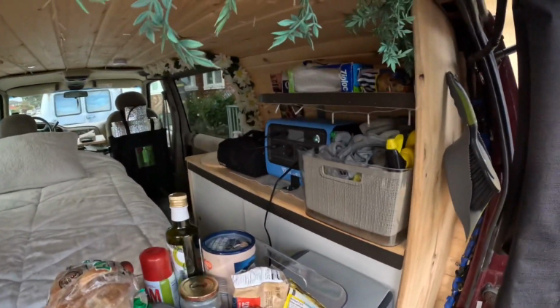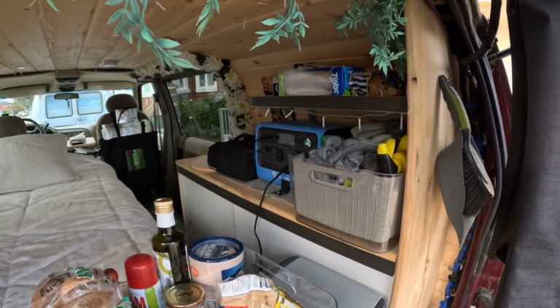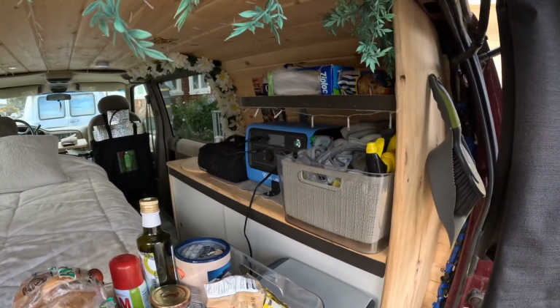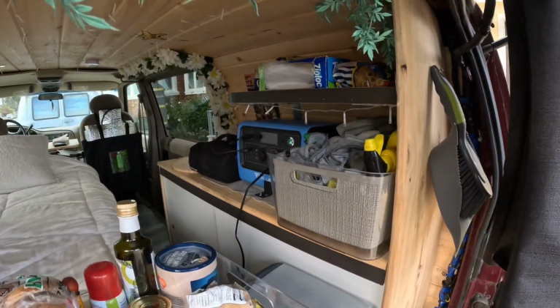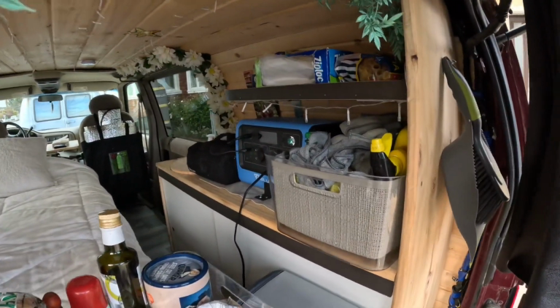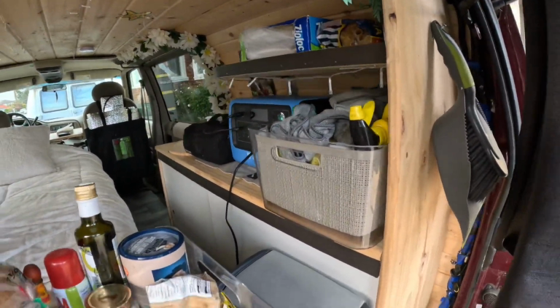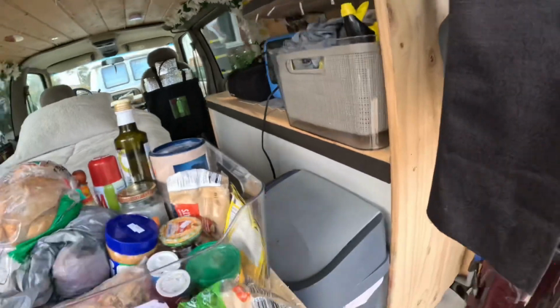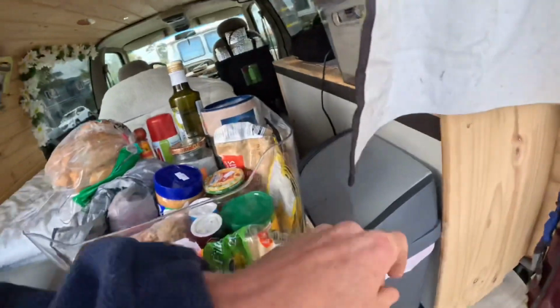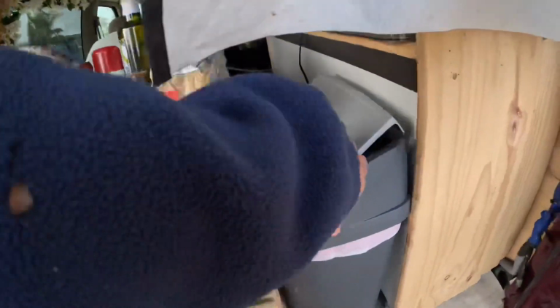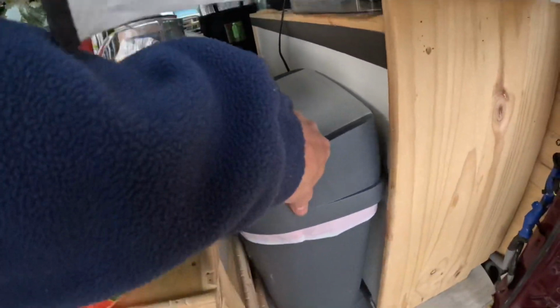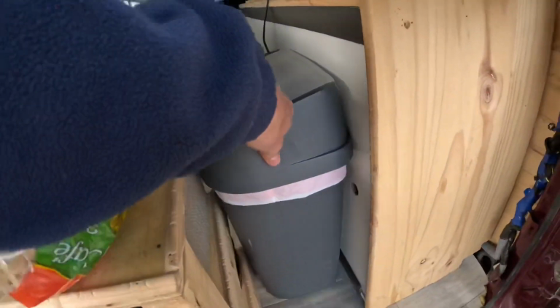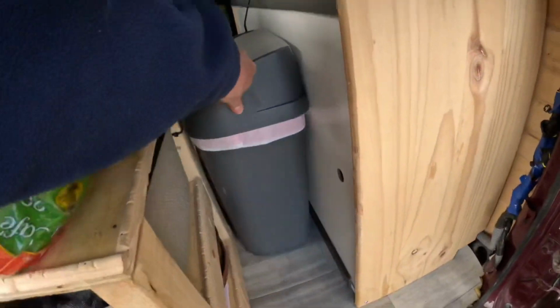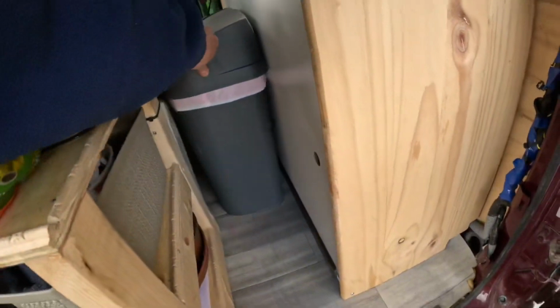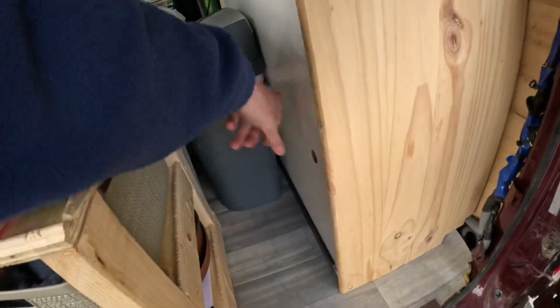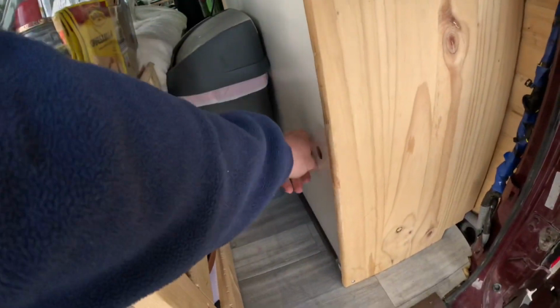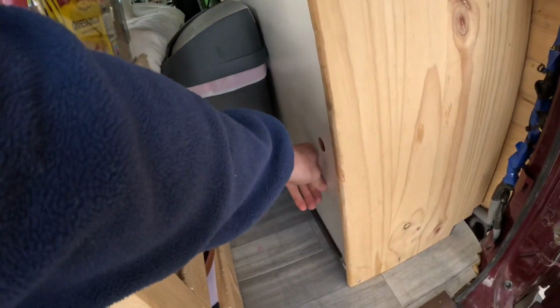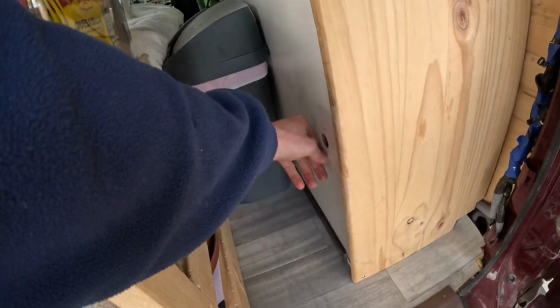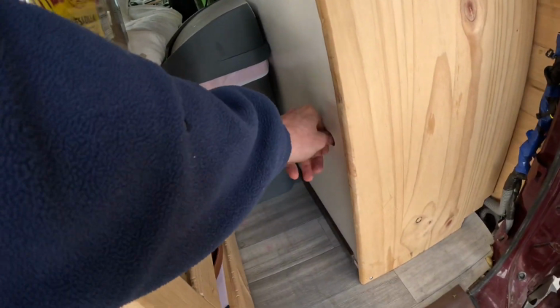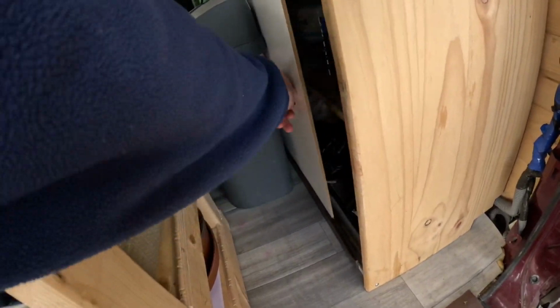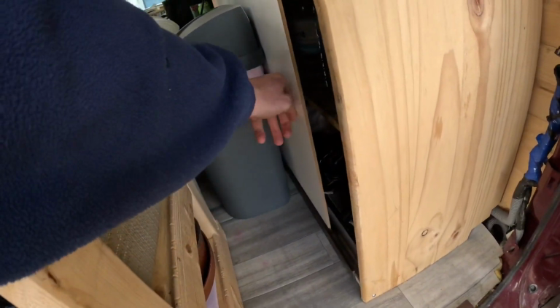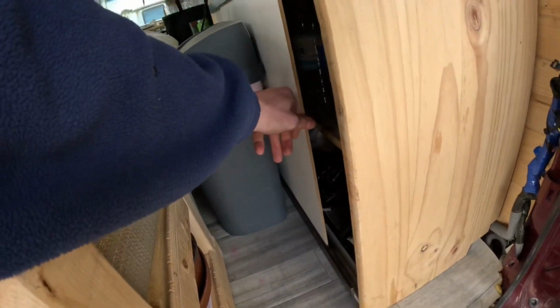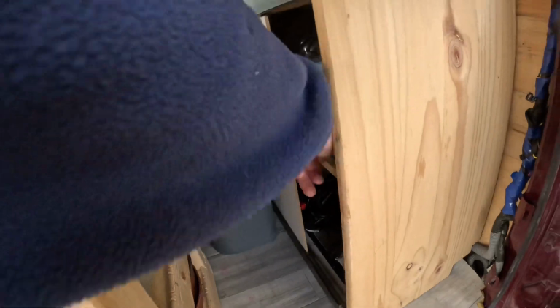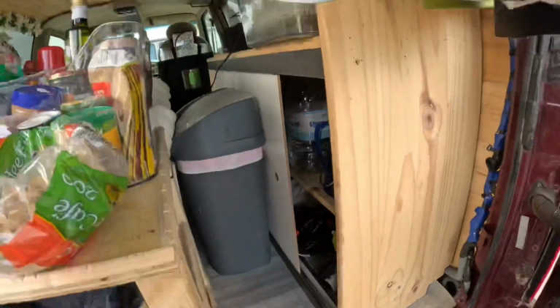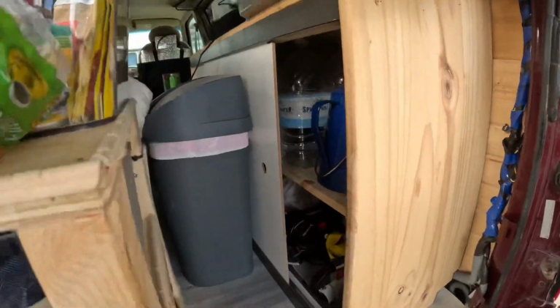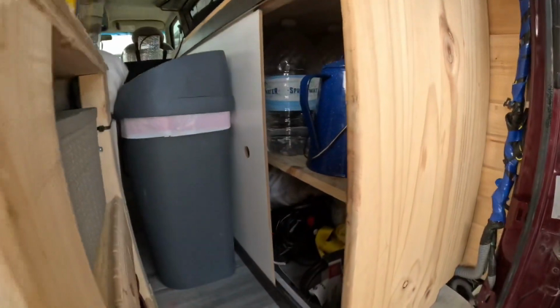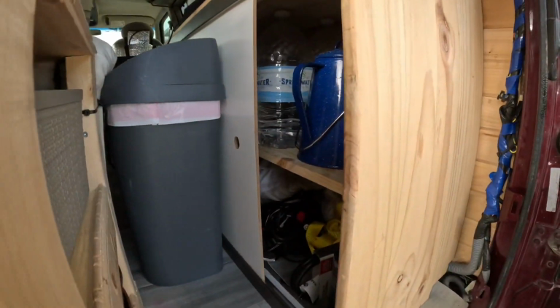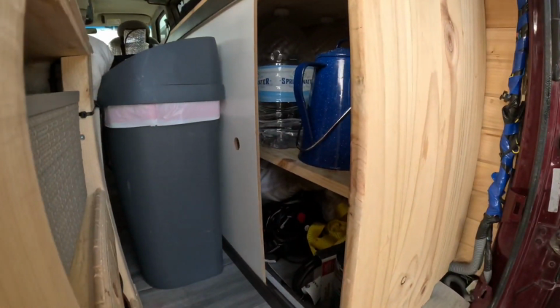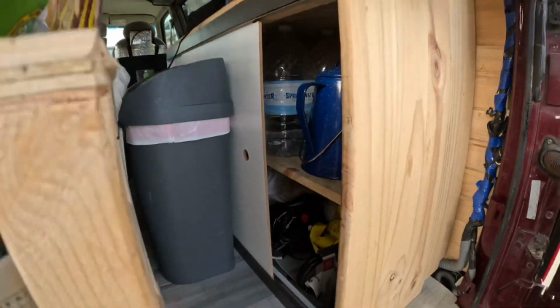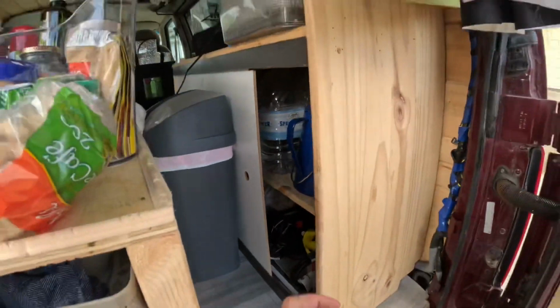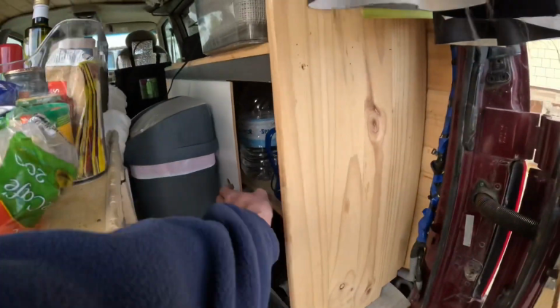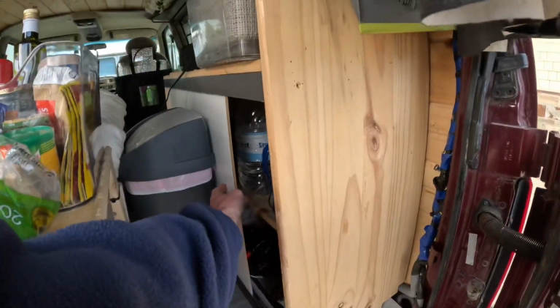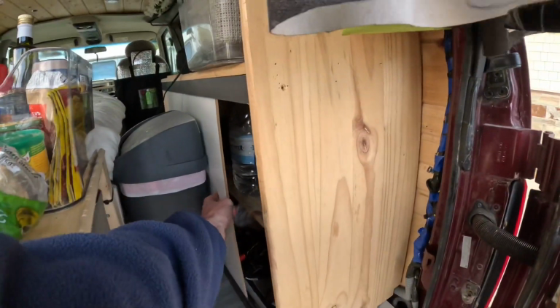I've got all my food storage, cleaning supplies, obviously a bin — super handy — and some more additional storage in these cupboards.